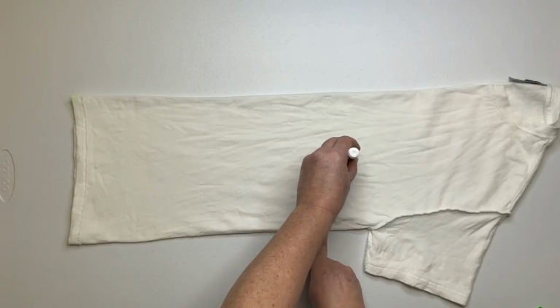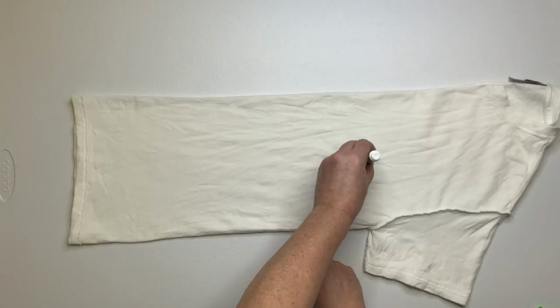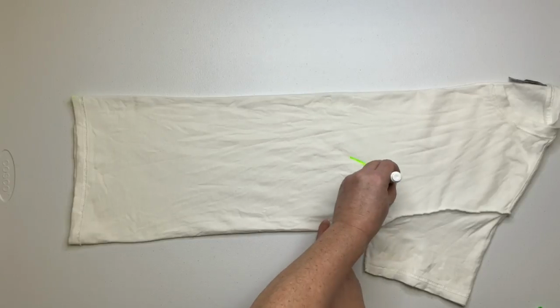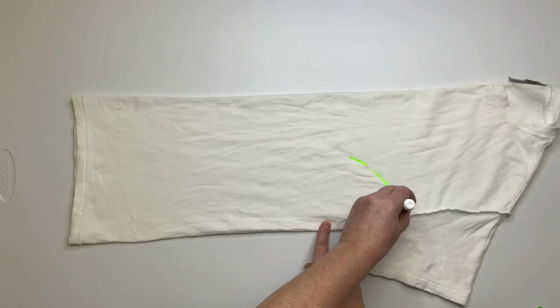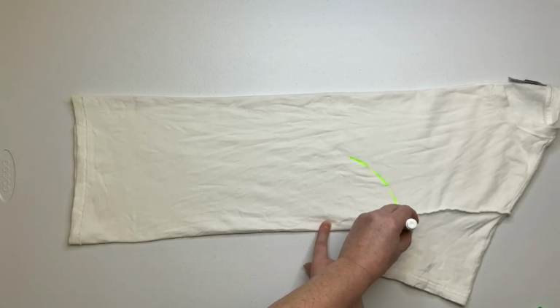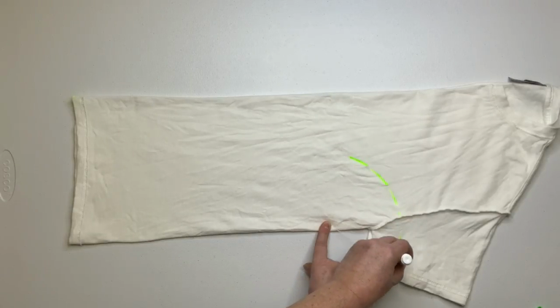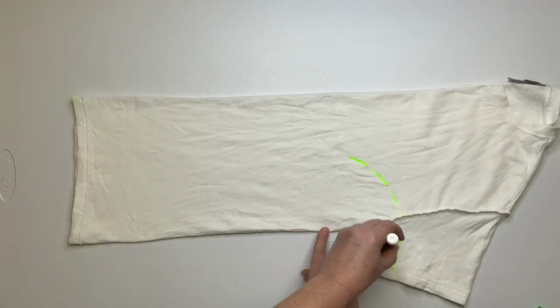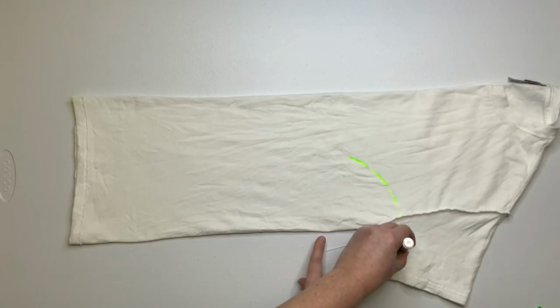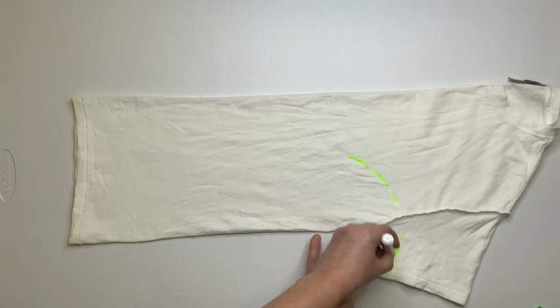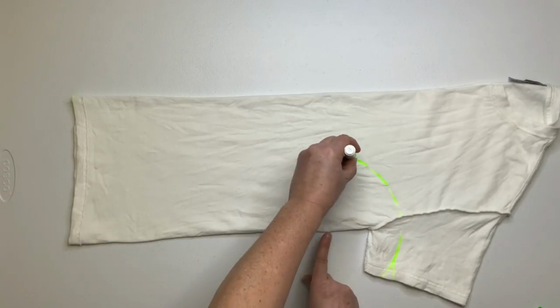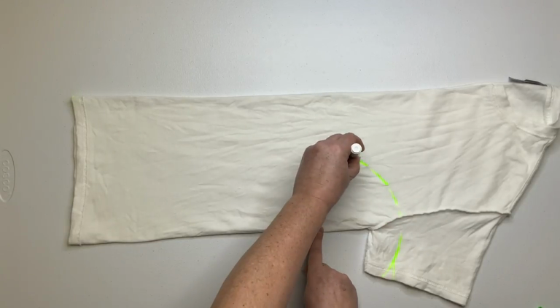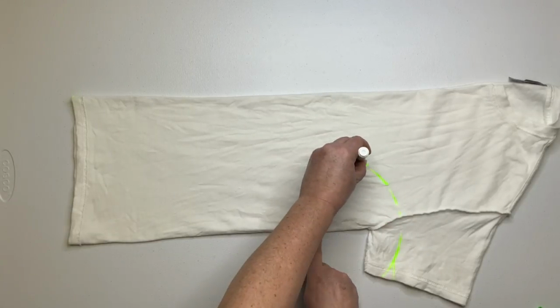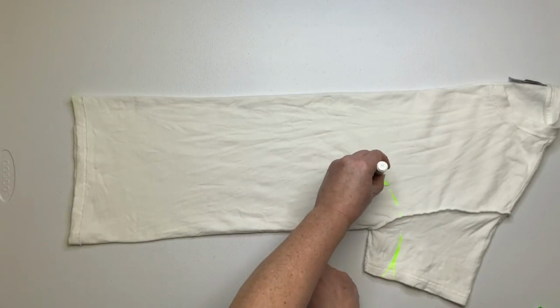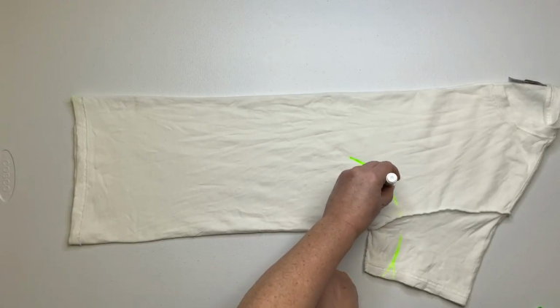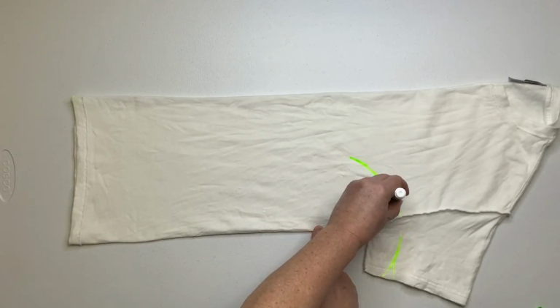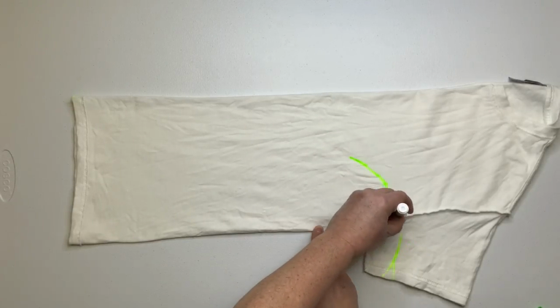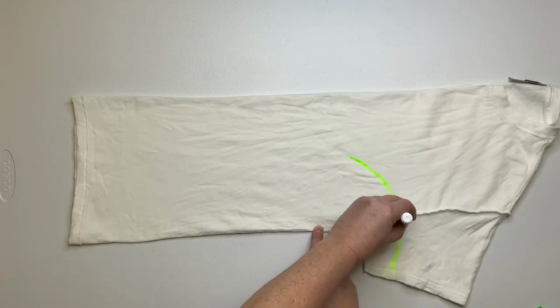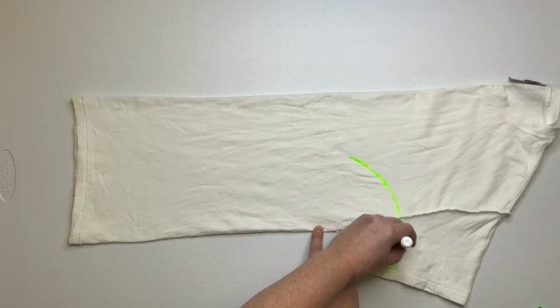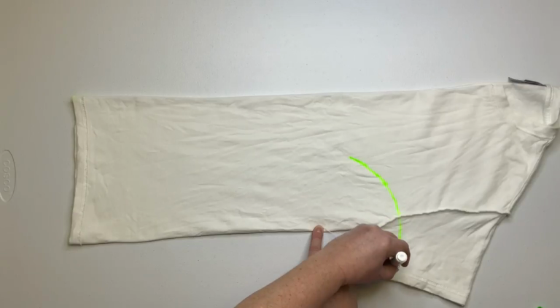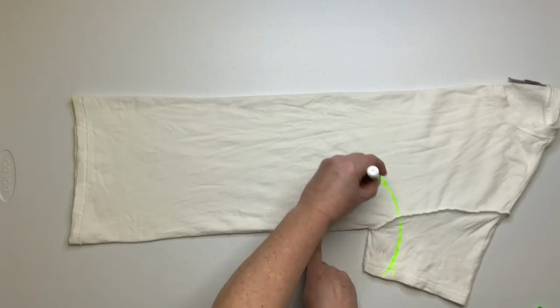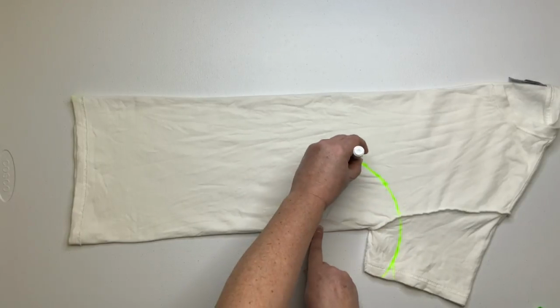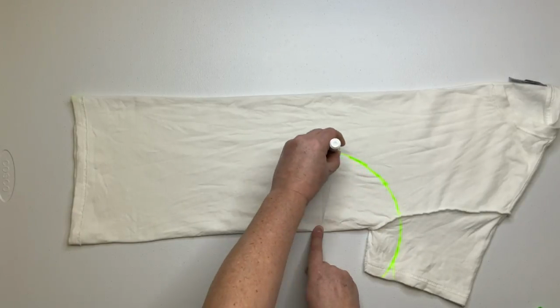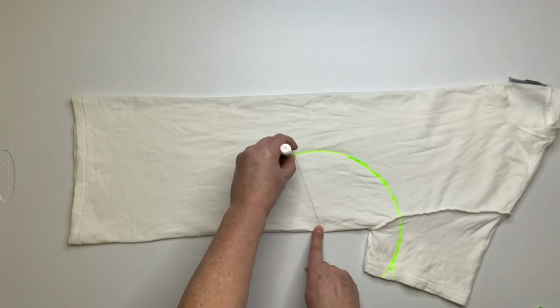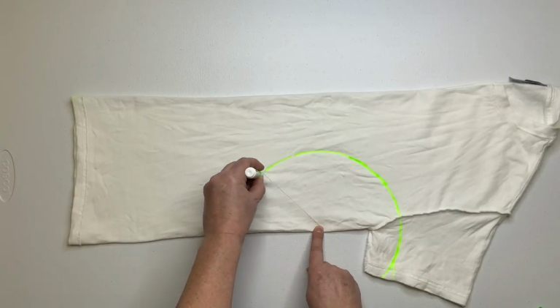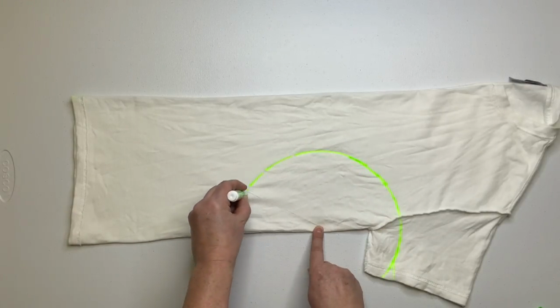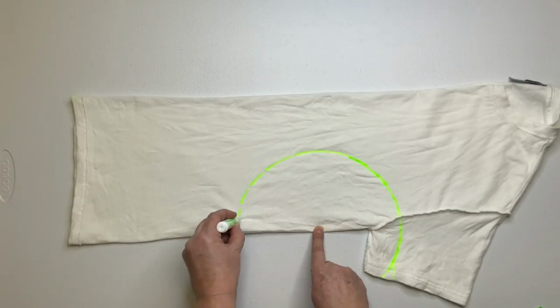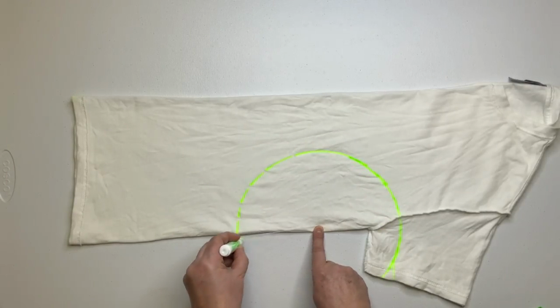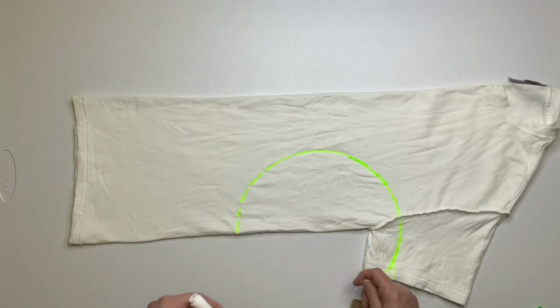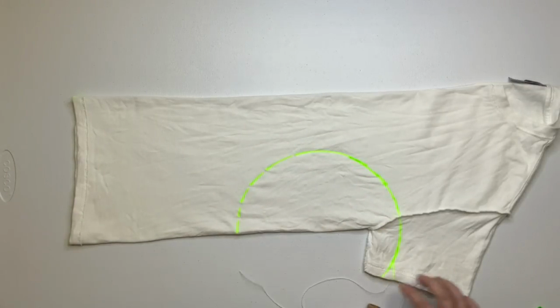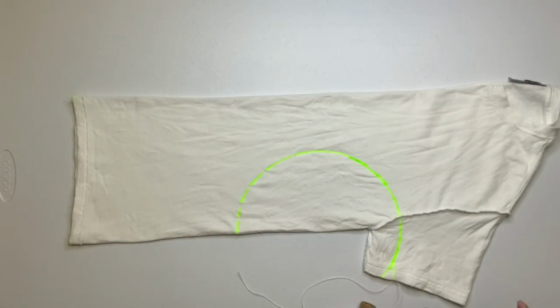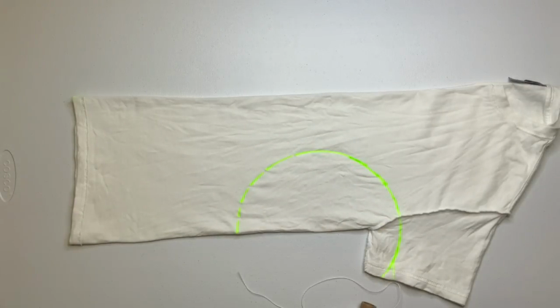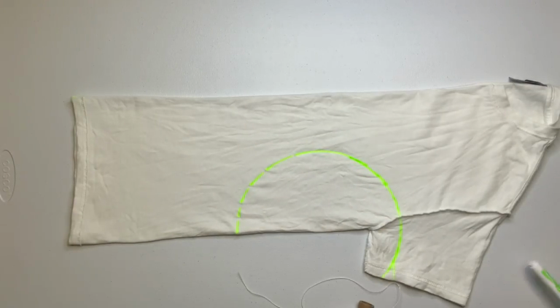Using a washable marker and some kite string, mark out your pattern. For this particular project you want to mark it out underneath the underarm of the shirt.